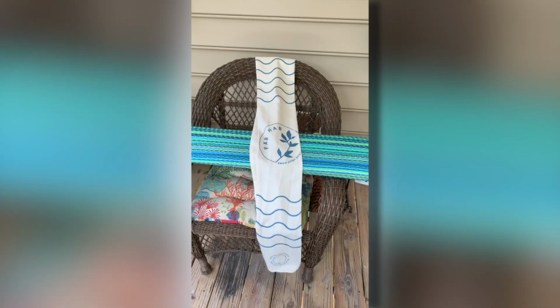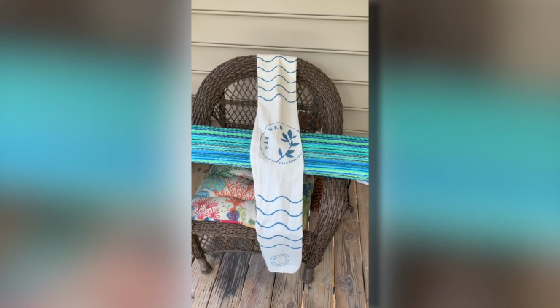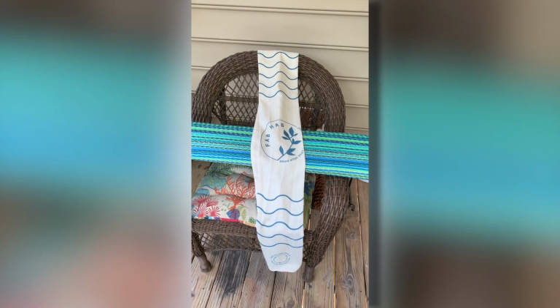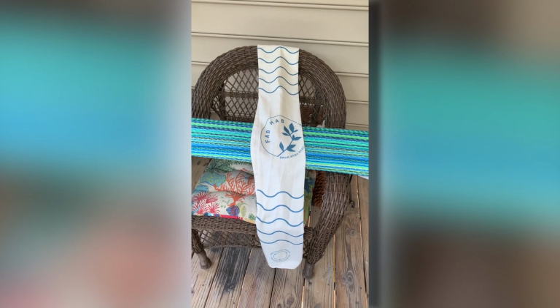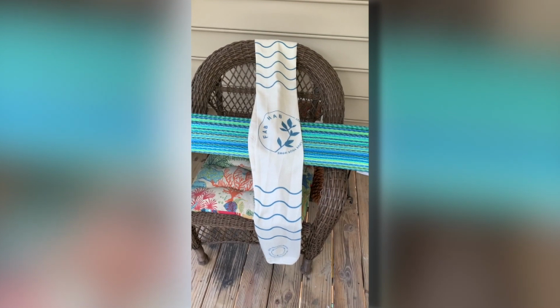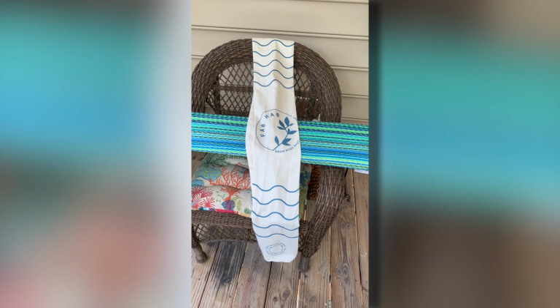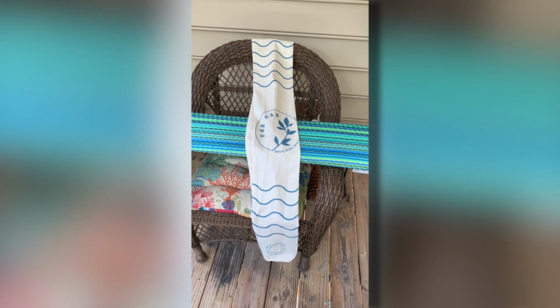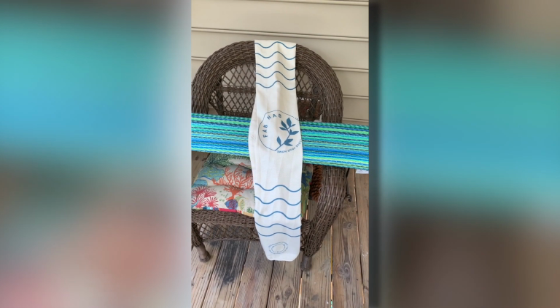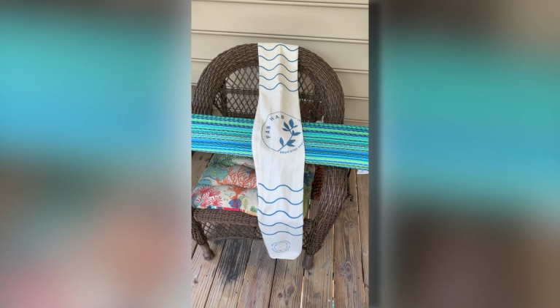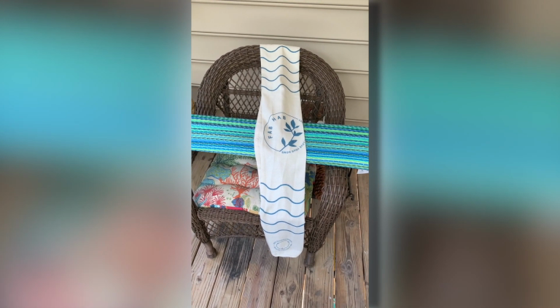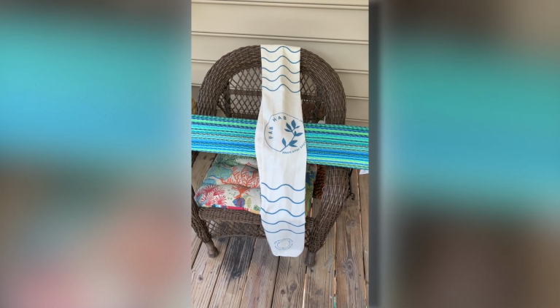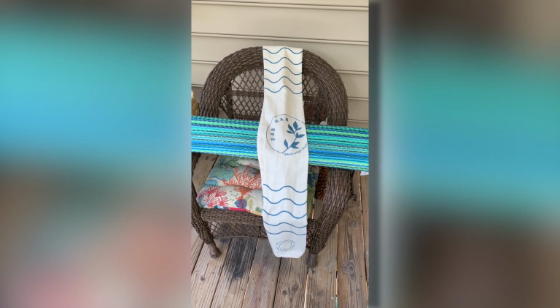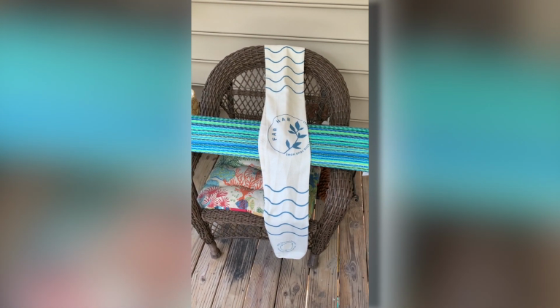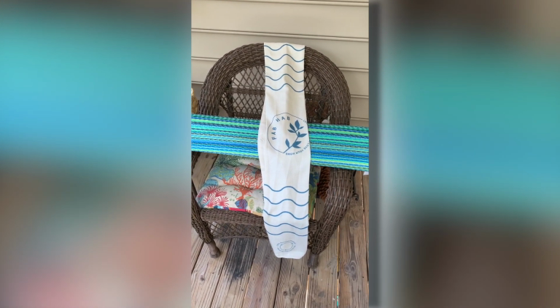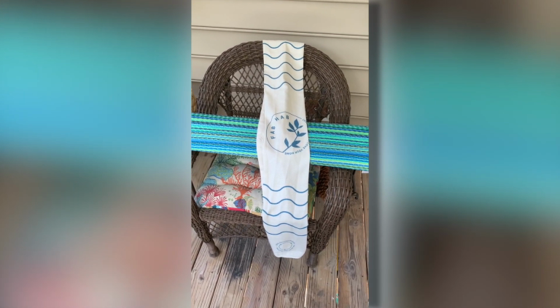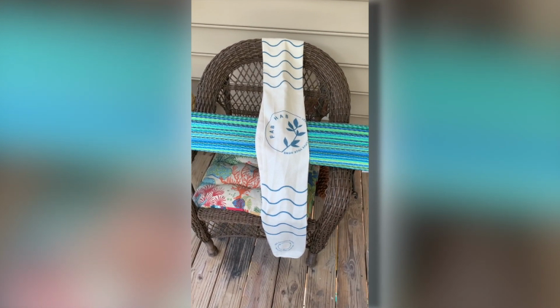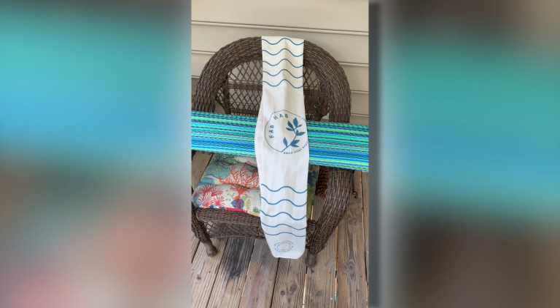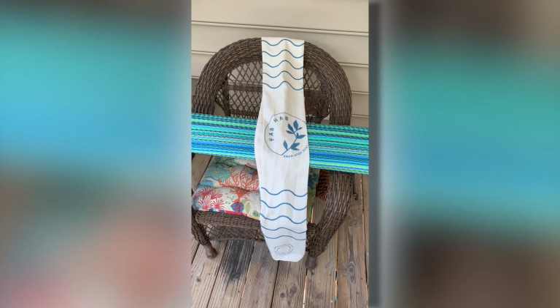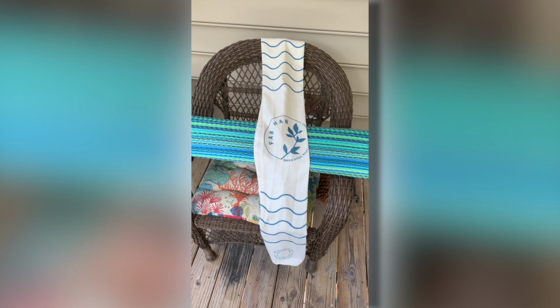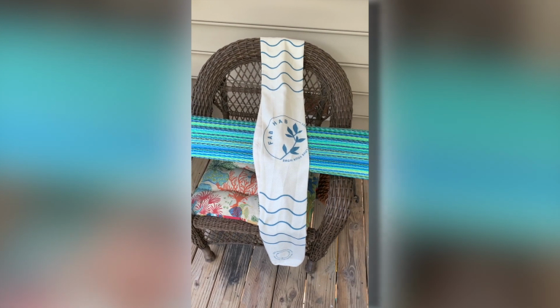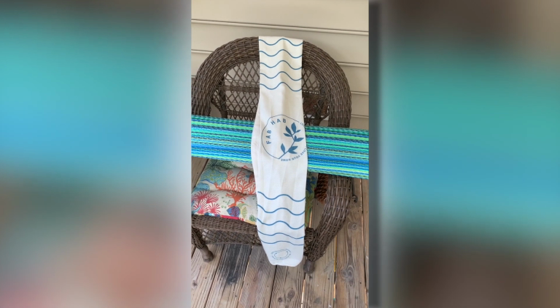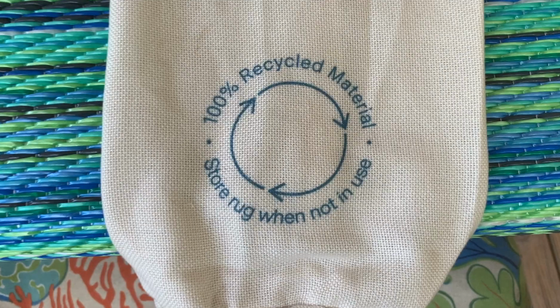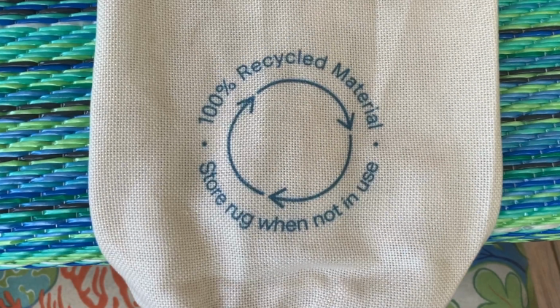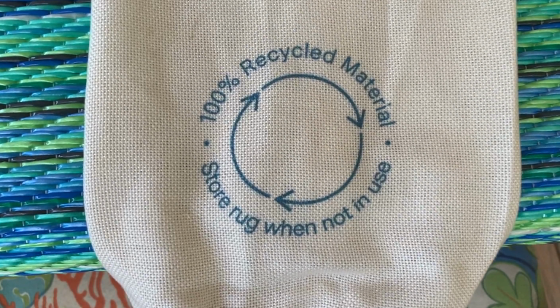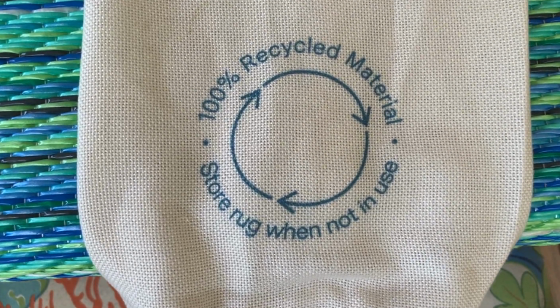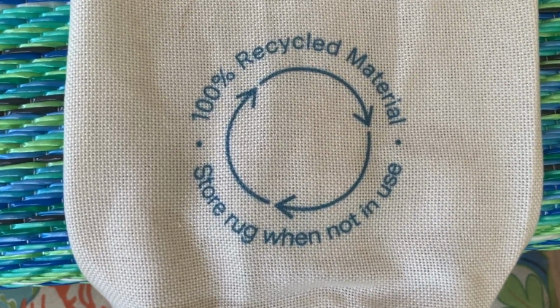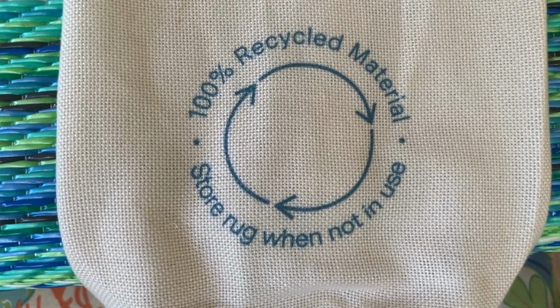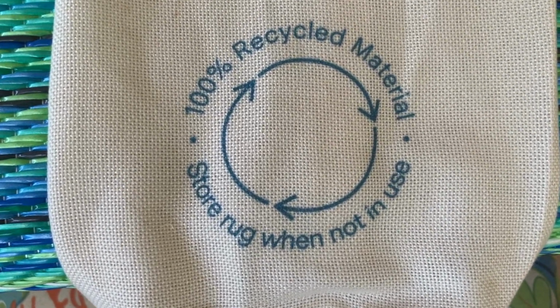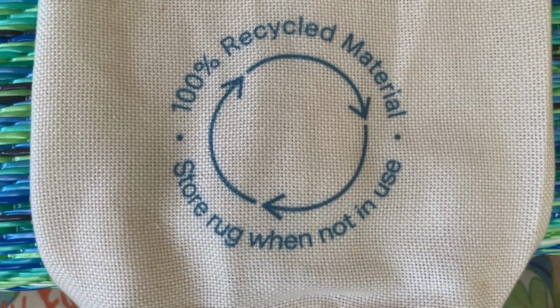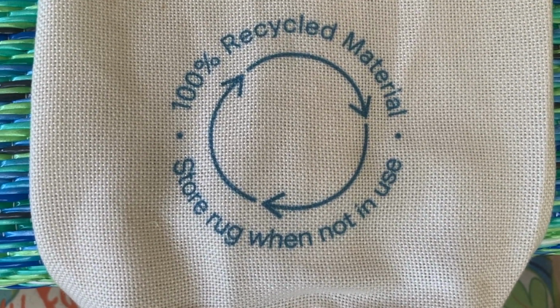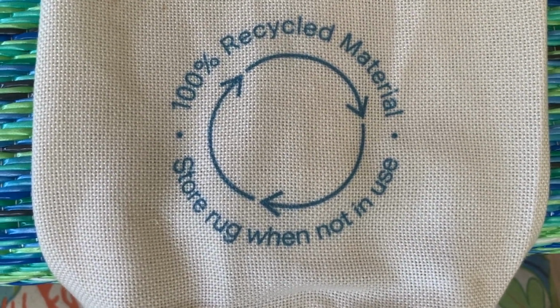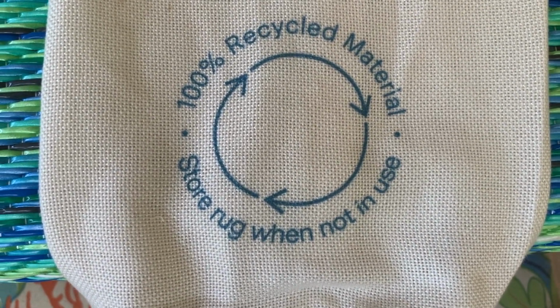For storage, this rug came with two elastic bands and it also comes with this eco-friendly carrier bag. I thought the bag was a nice addition to be included with the rug.